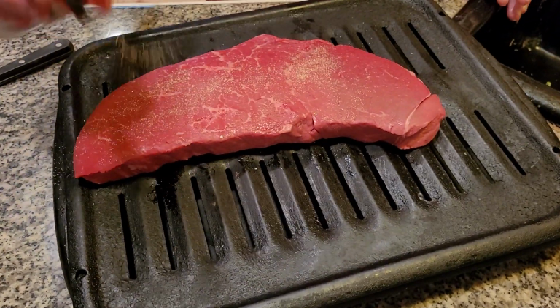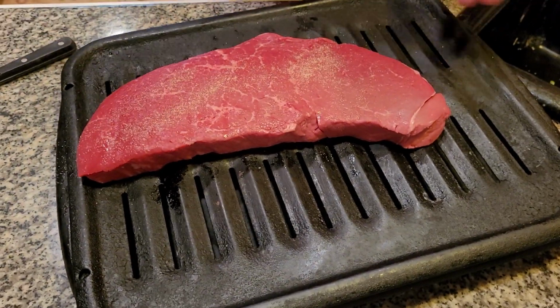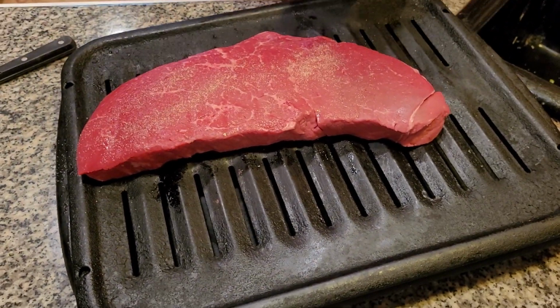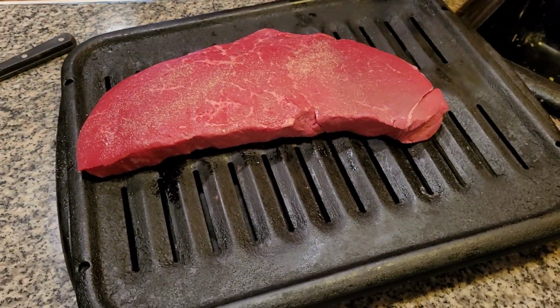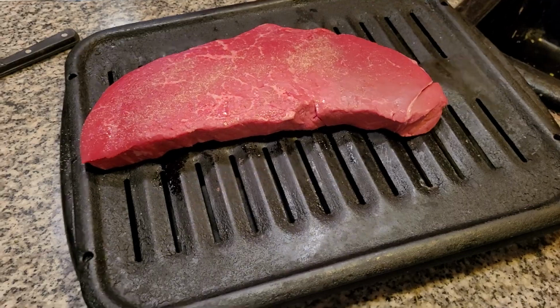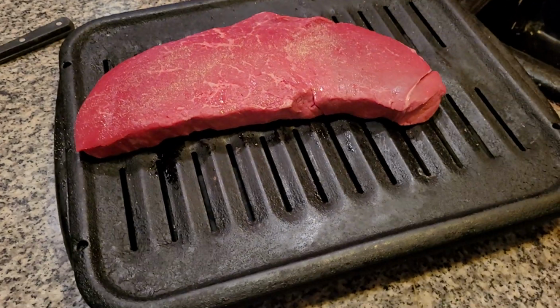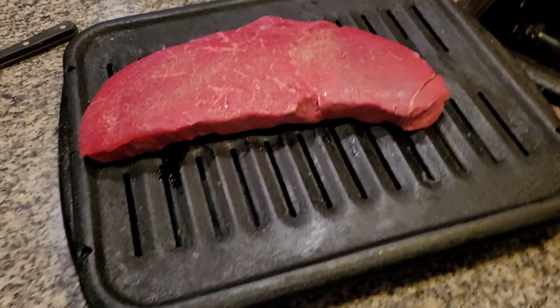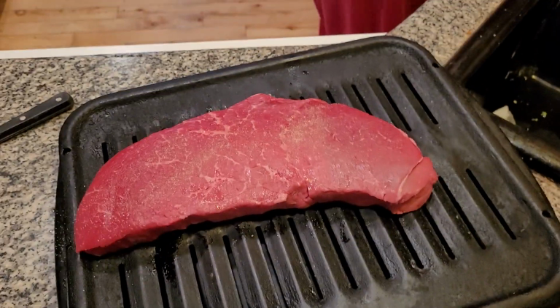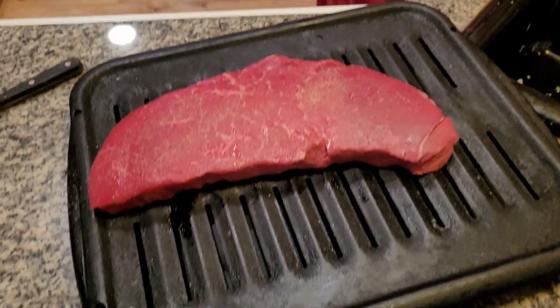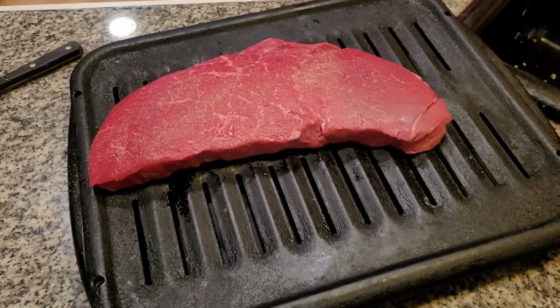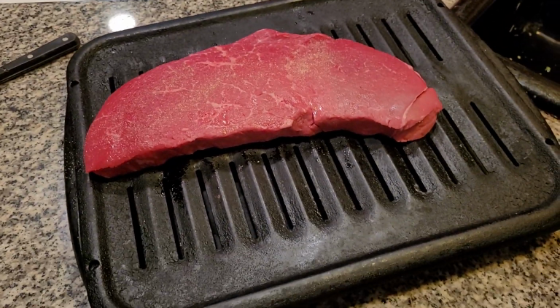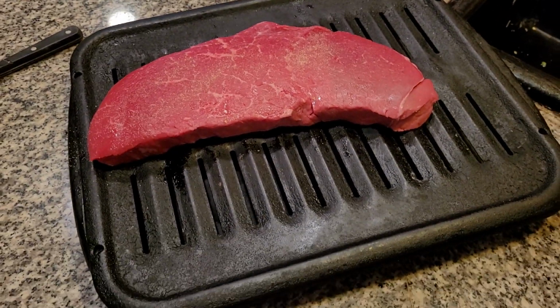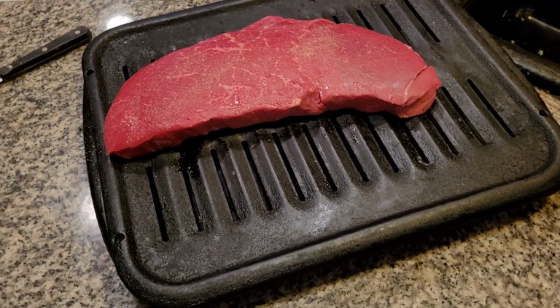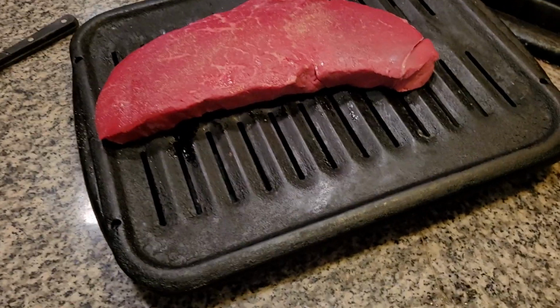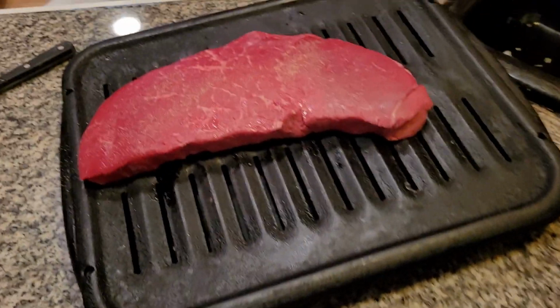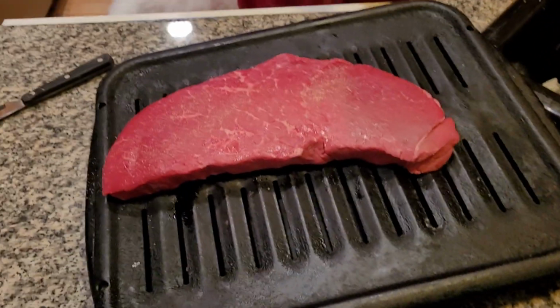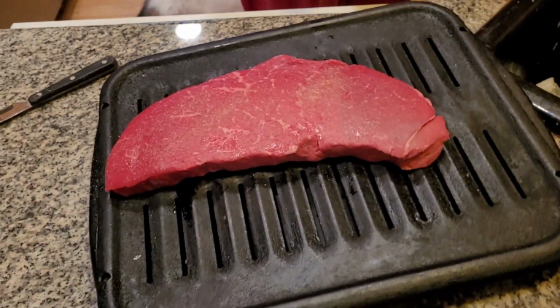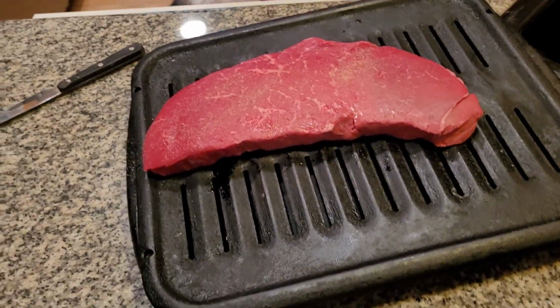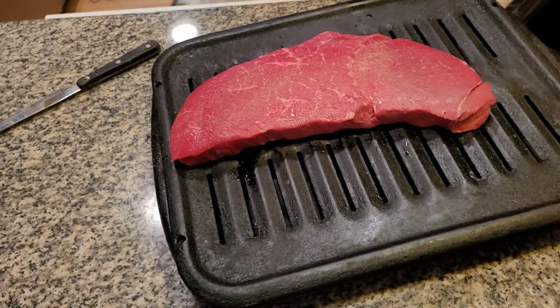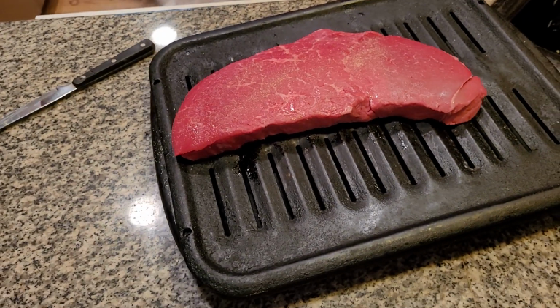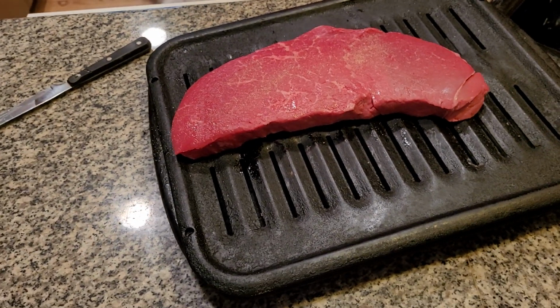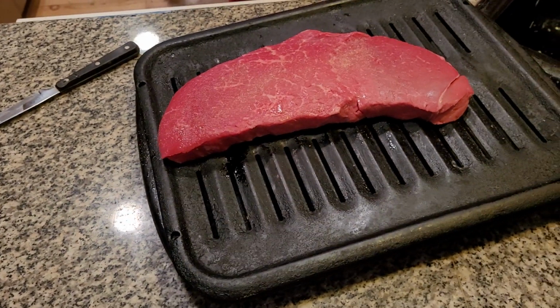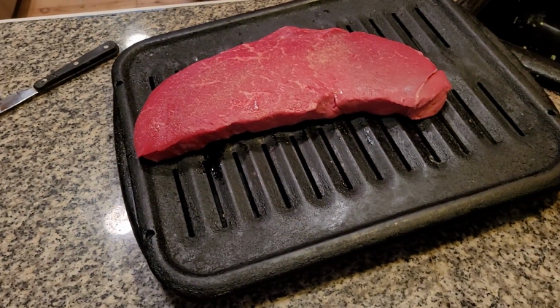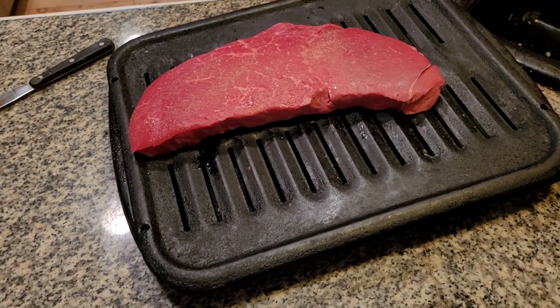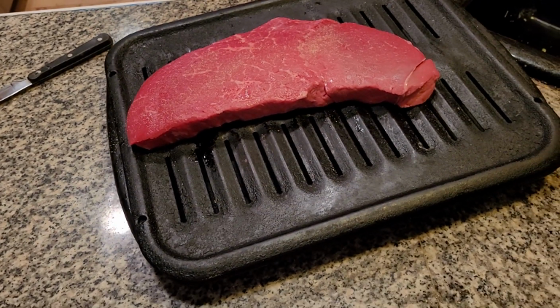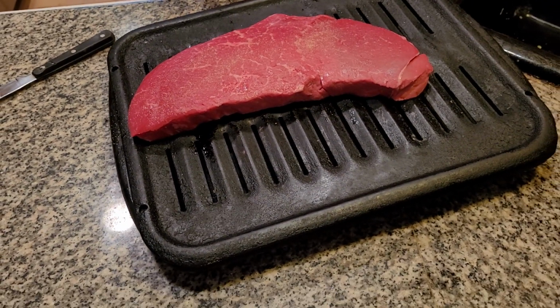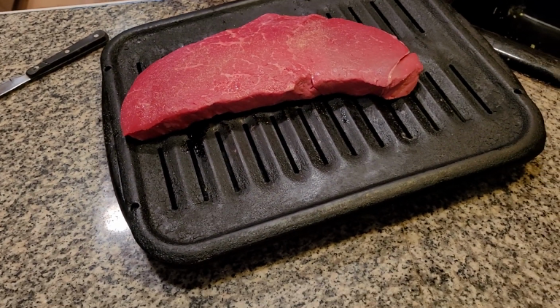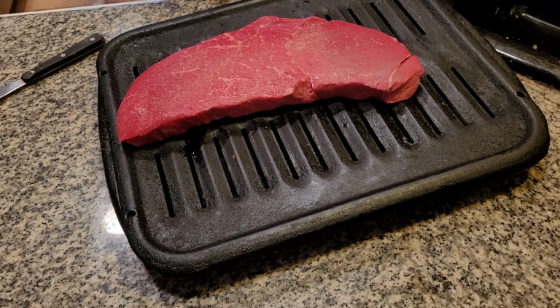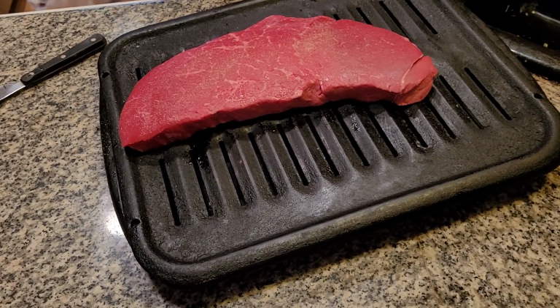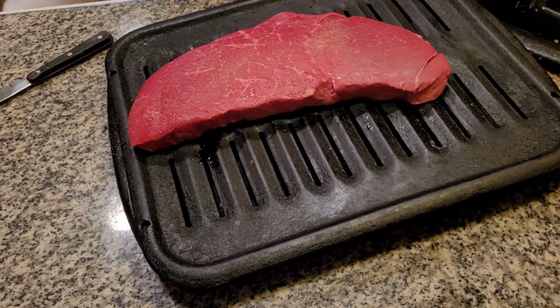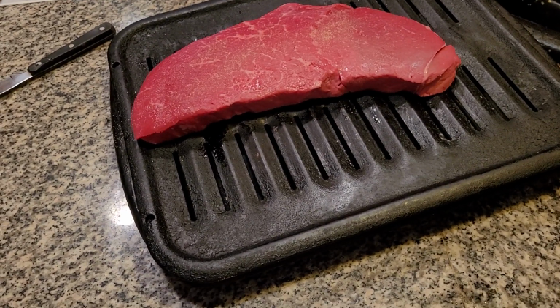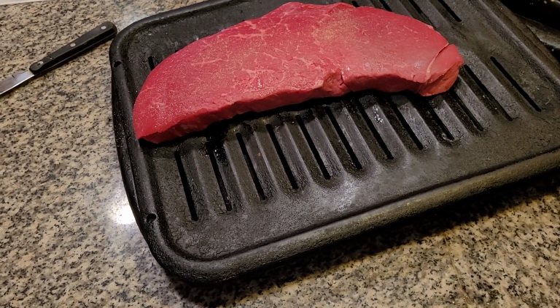Now what we're going to do — sometimes people often put it right on the stovetop and cook it. You can grill it on the grill outside, or you can just grill it in the oven. What we're going to do is grill this delicious London broil flank steak in the oven.